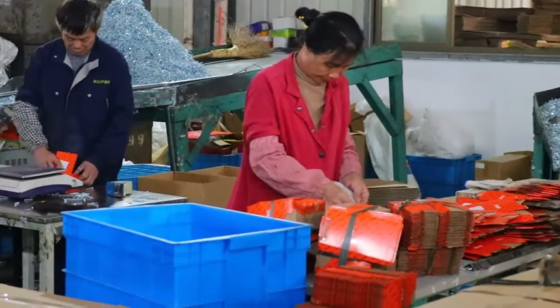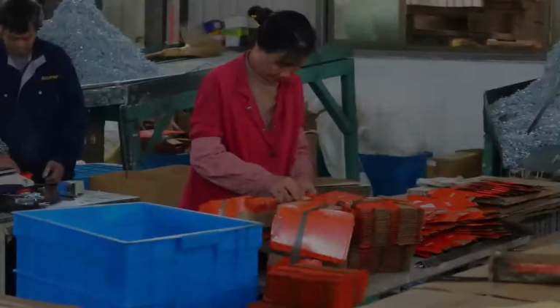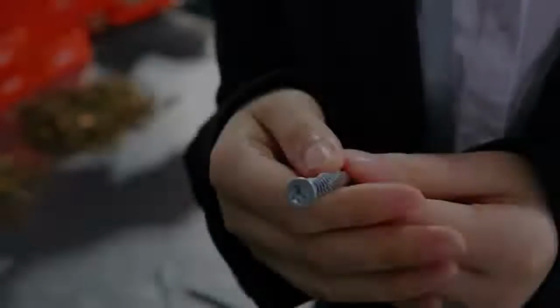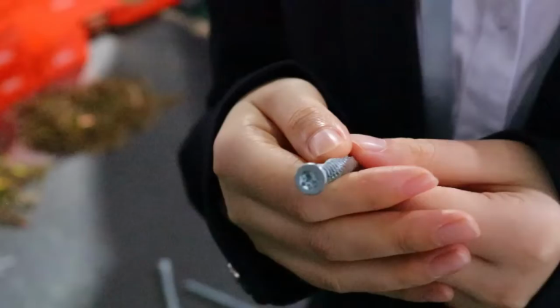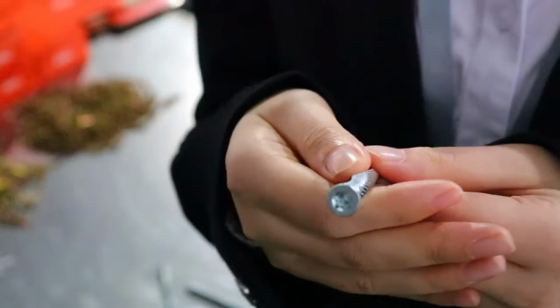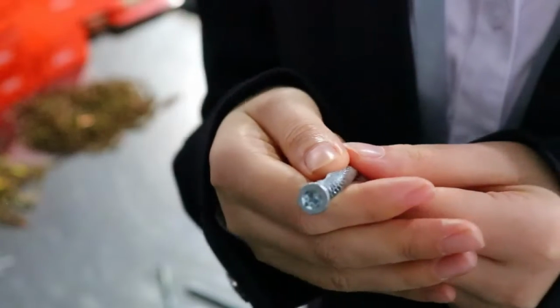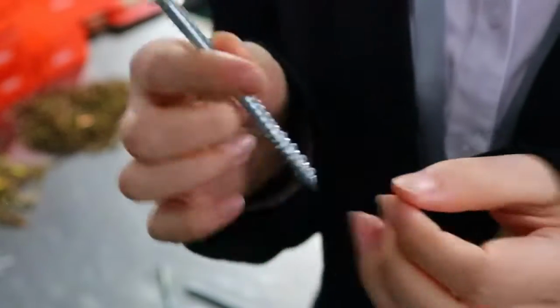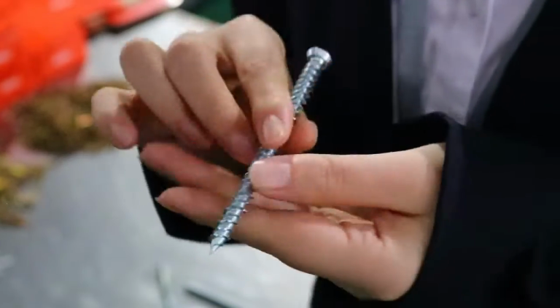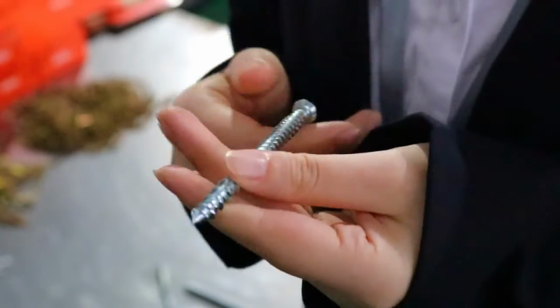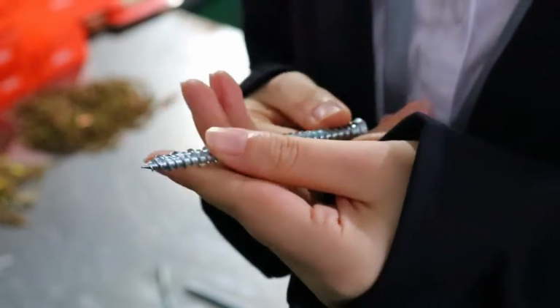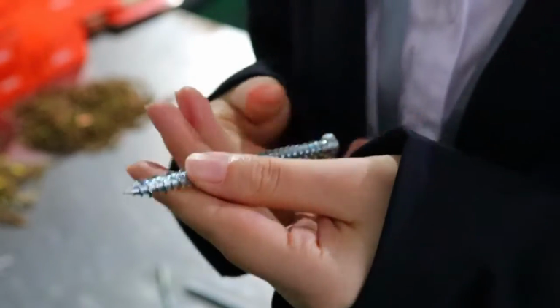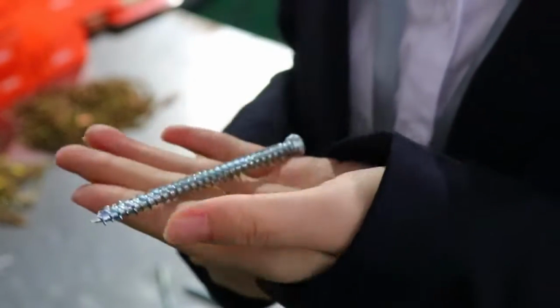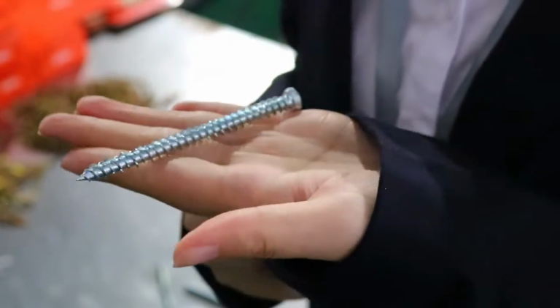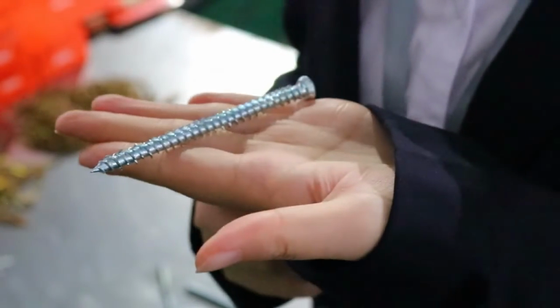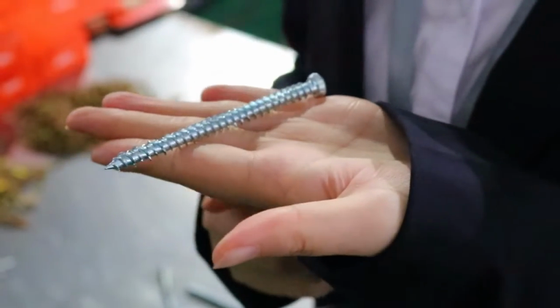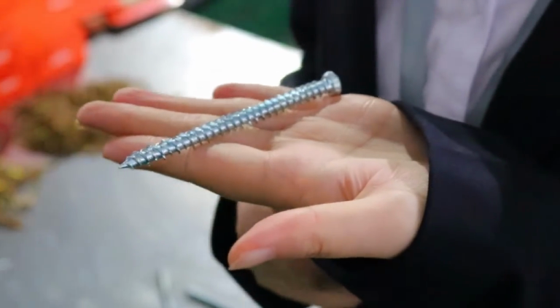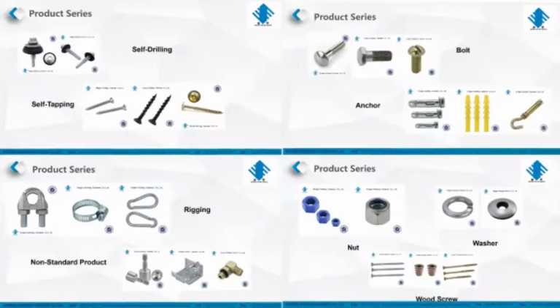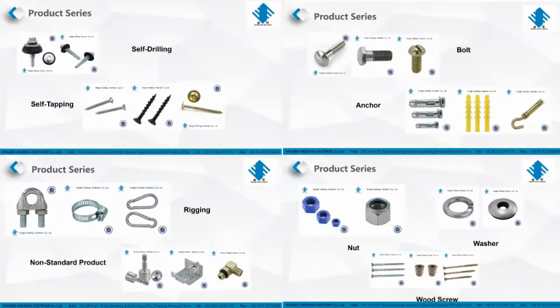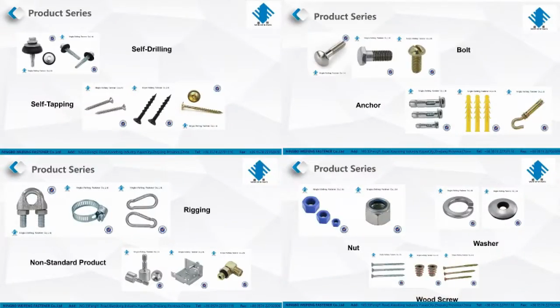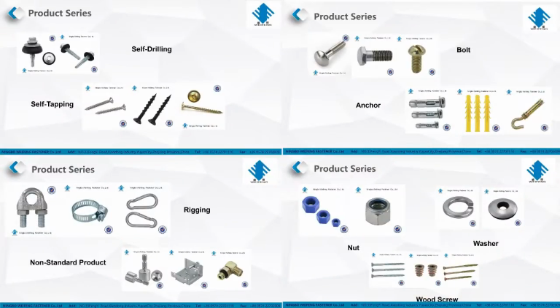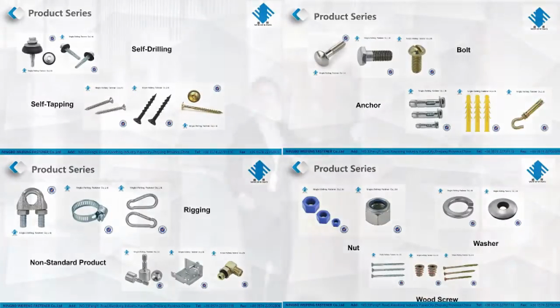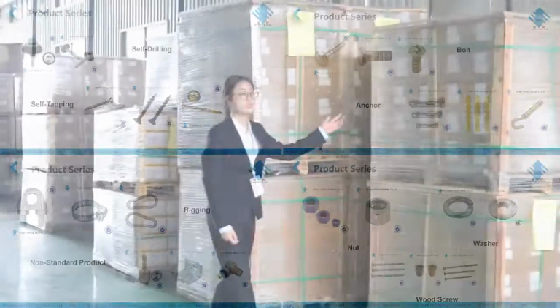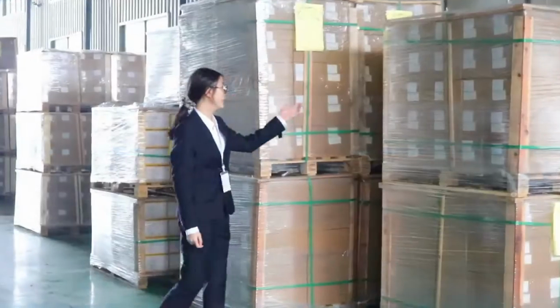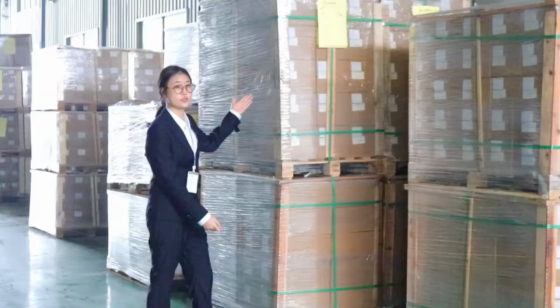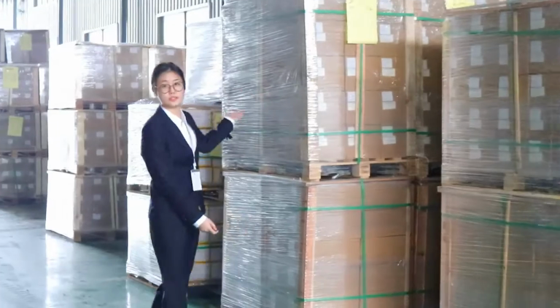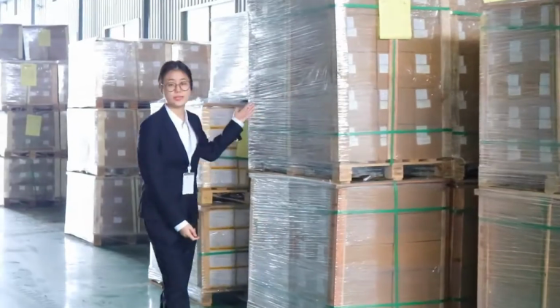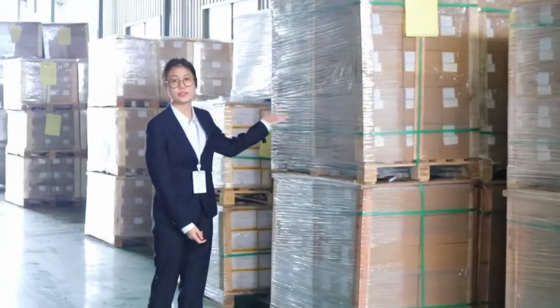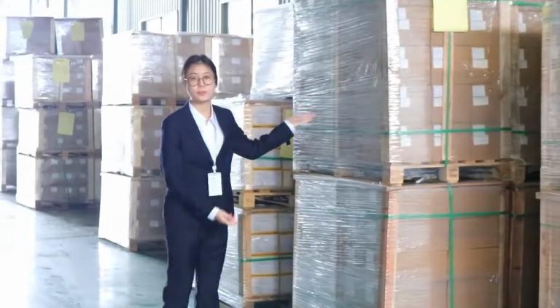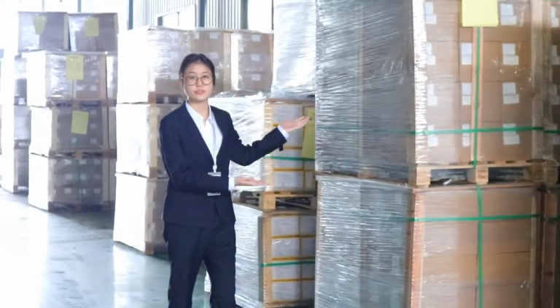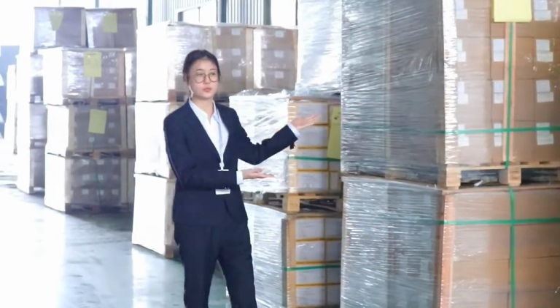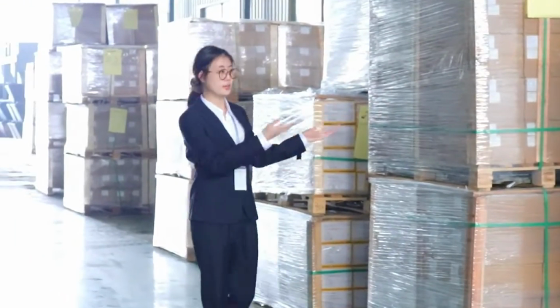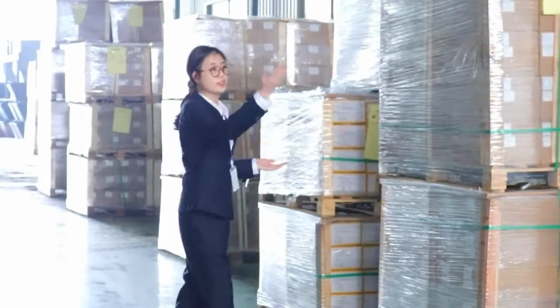In my hand is one of the best selling products. Here are batches of products waiting to be shipped.